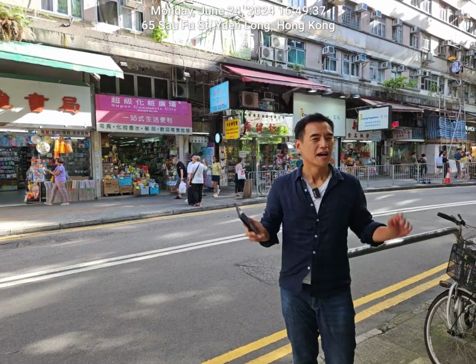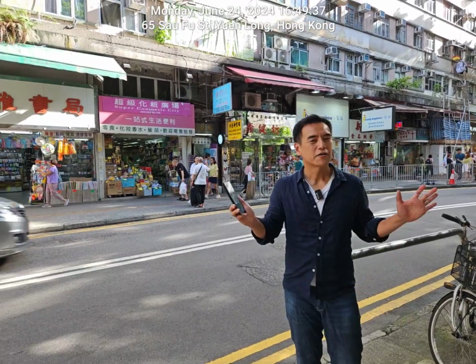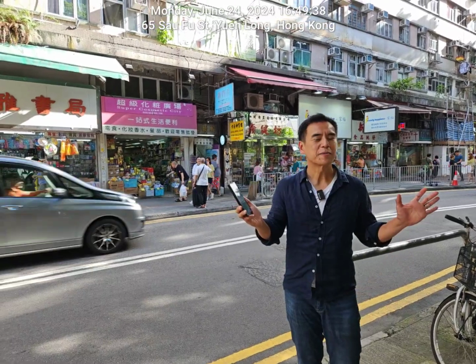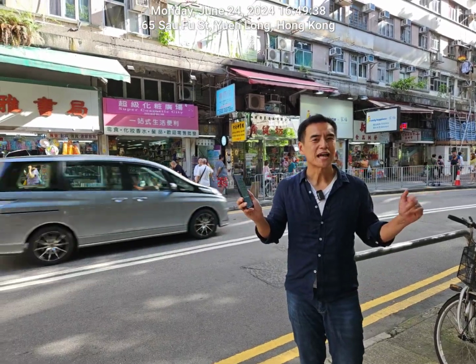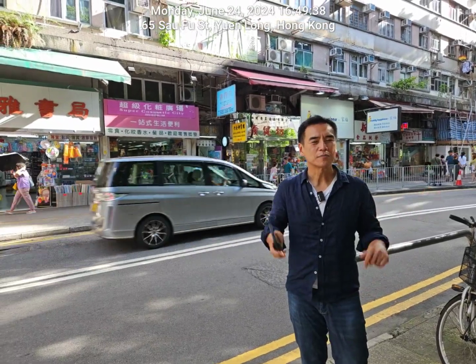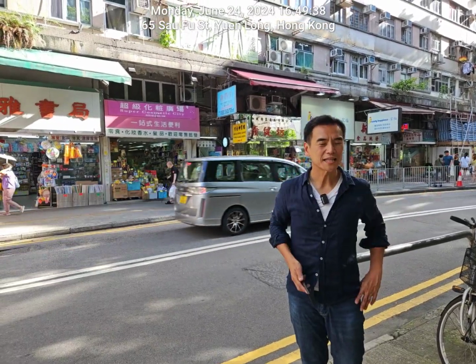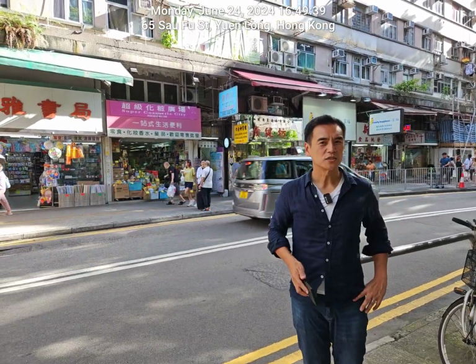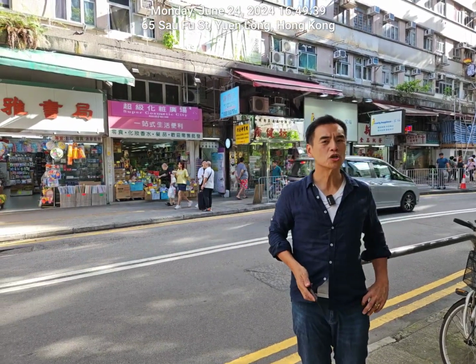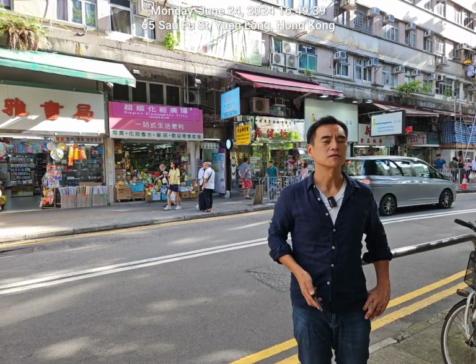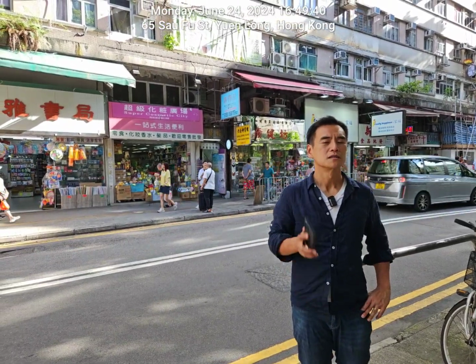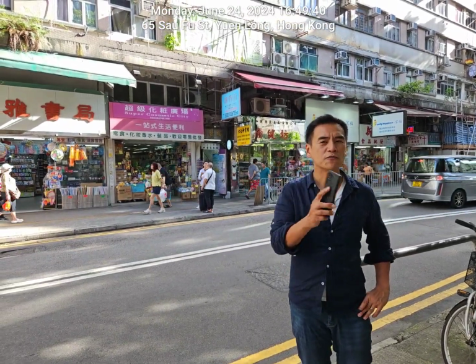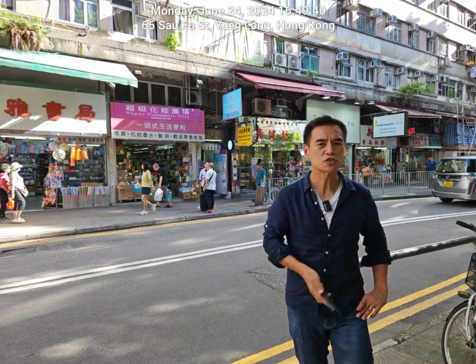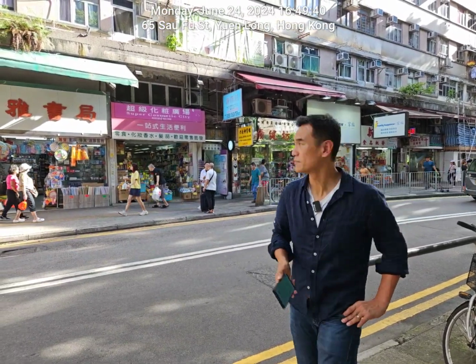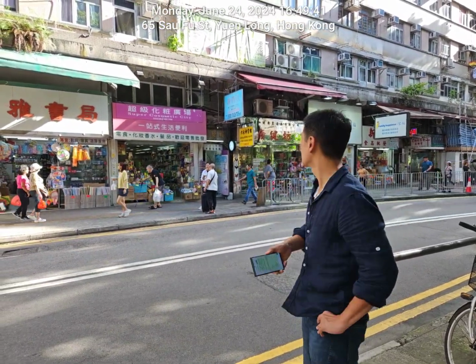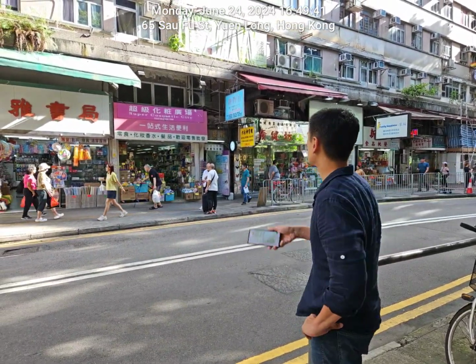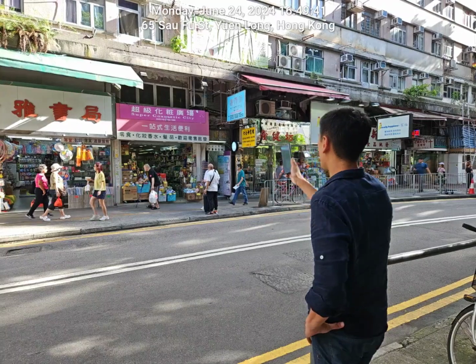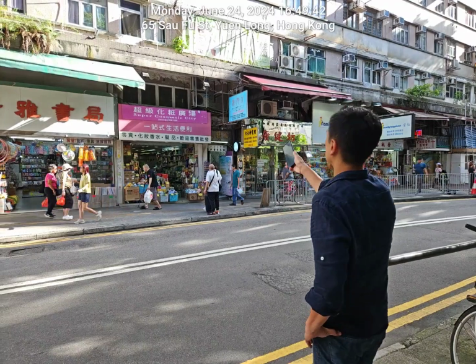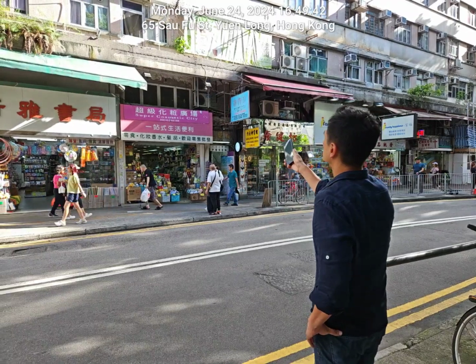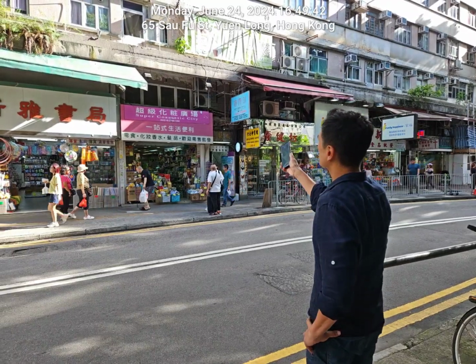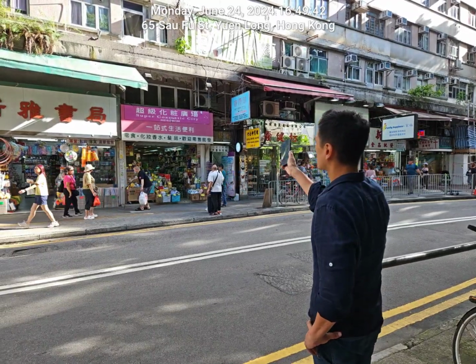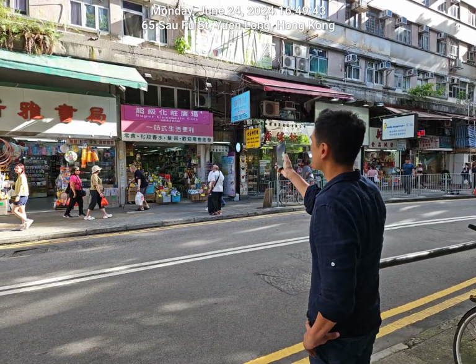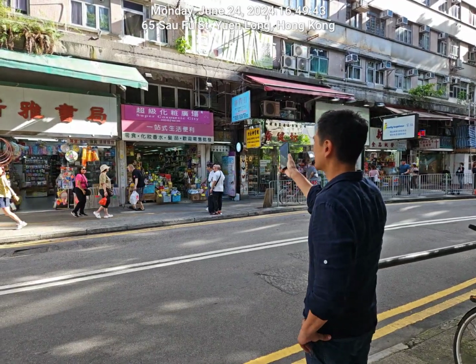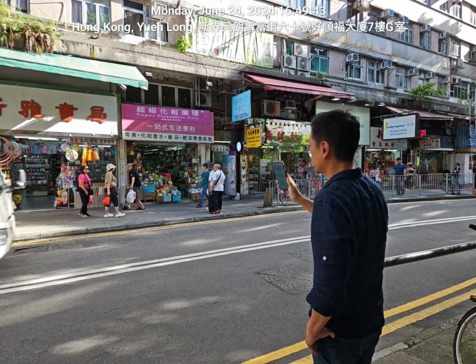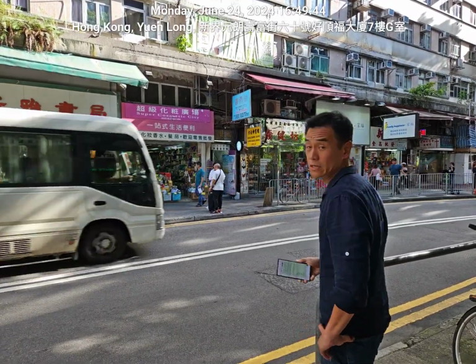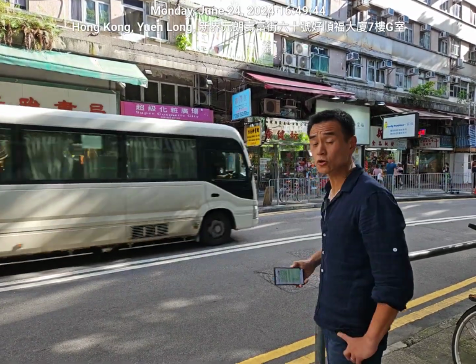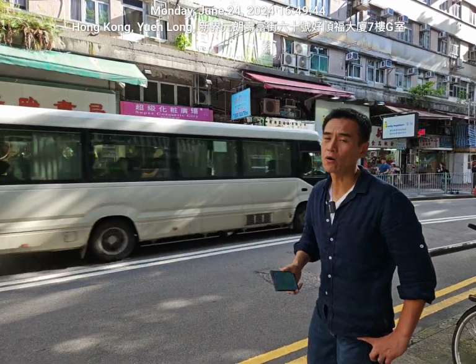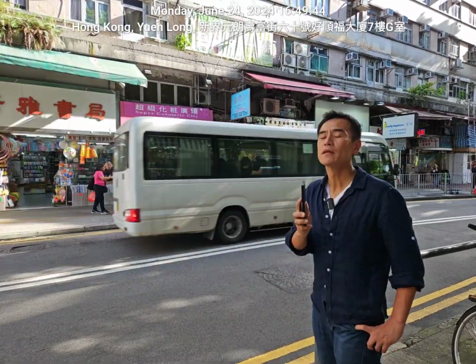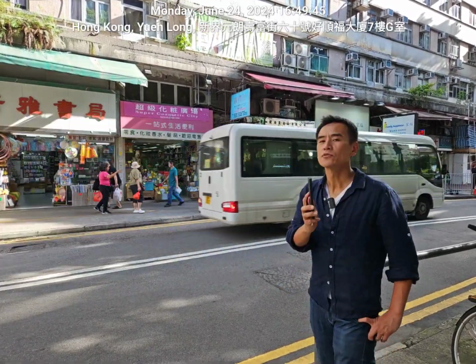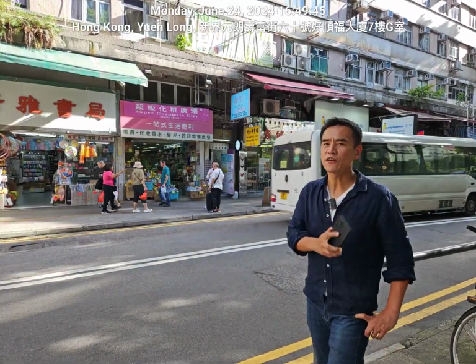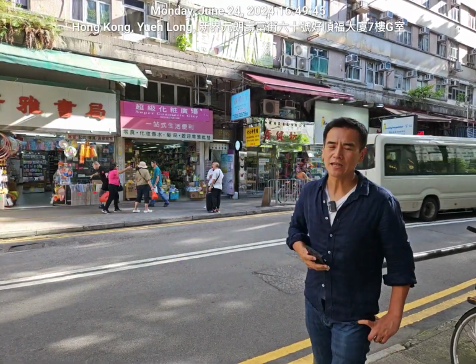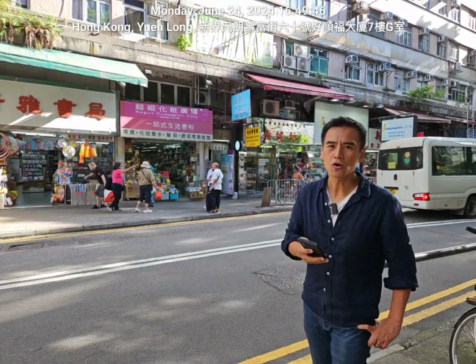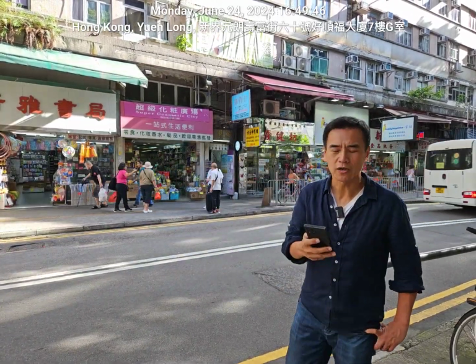Hello everybody! Now I'm standing in Yunlong, South Fu Street. This shop behind me, Super Cosmetic City, sold for 35 million Hong Kong dollars.